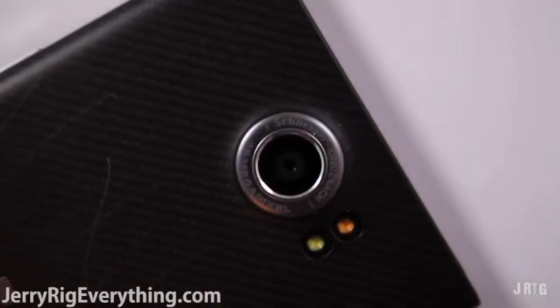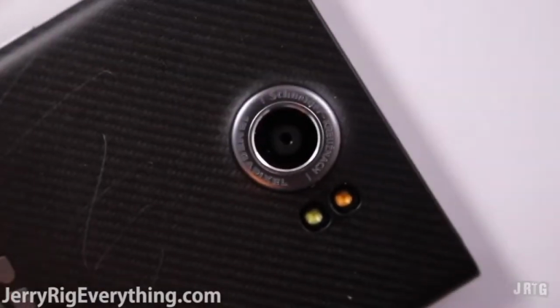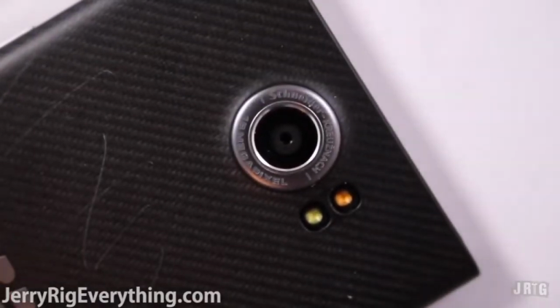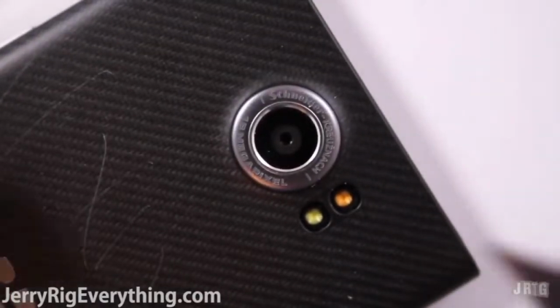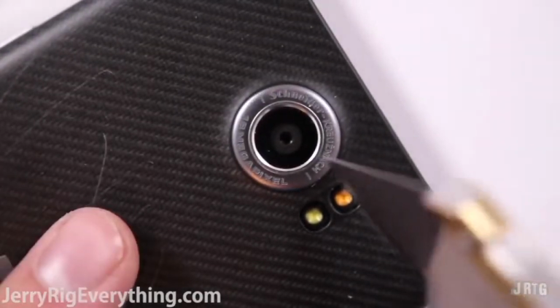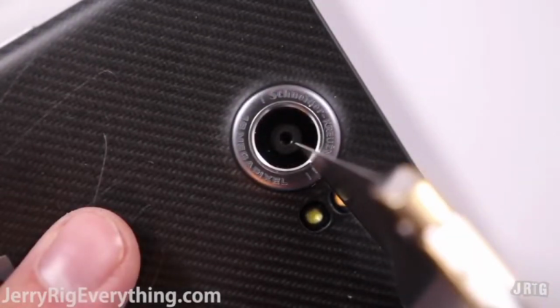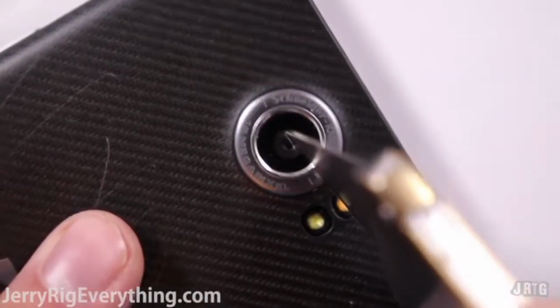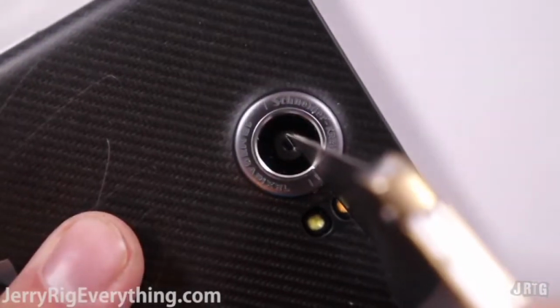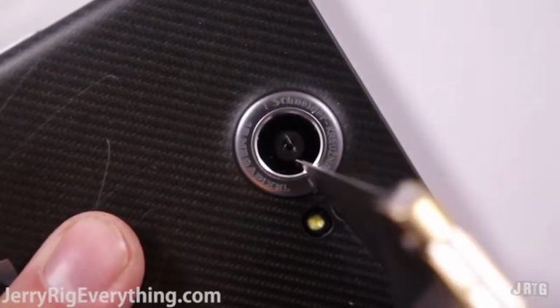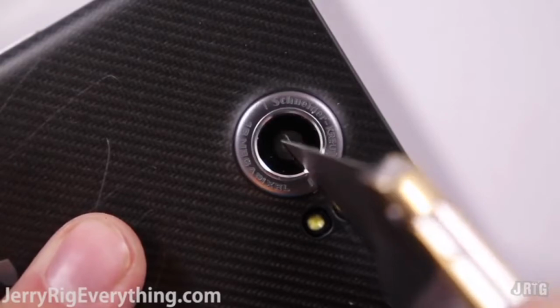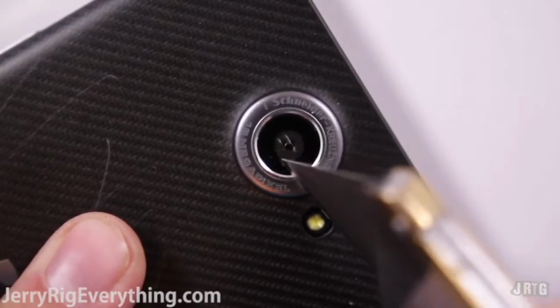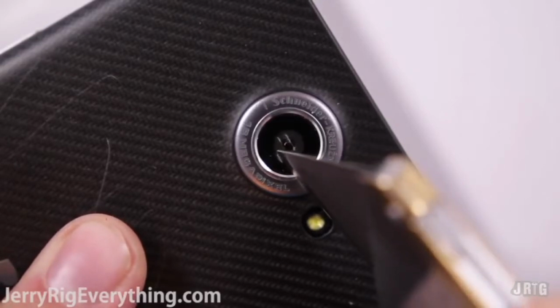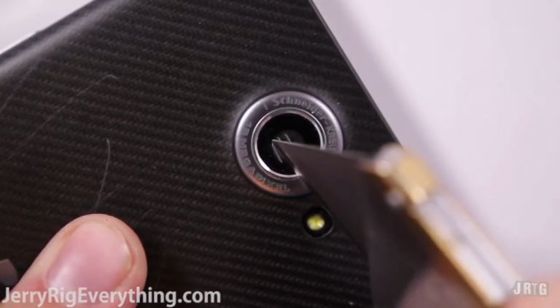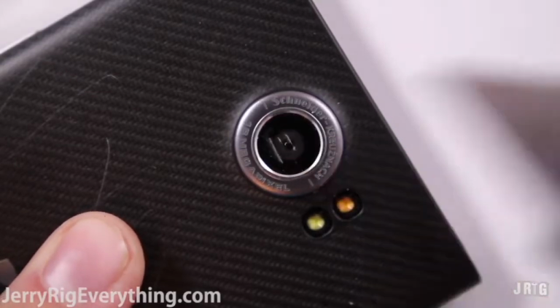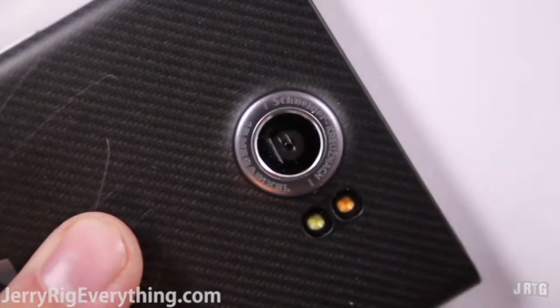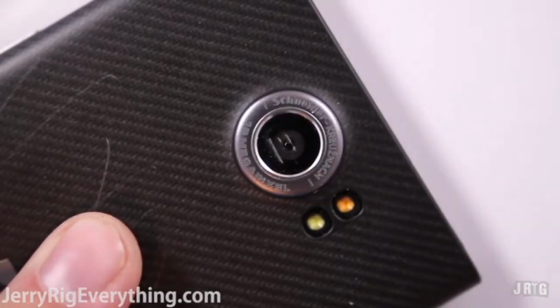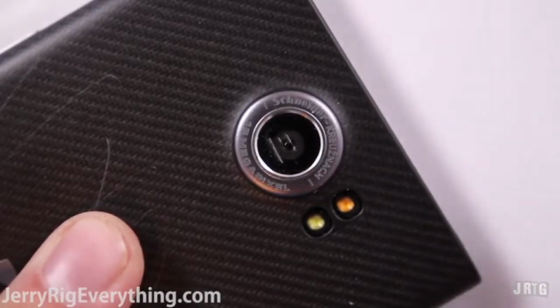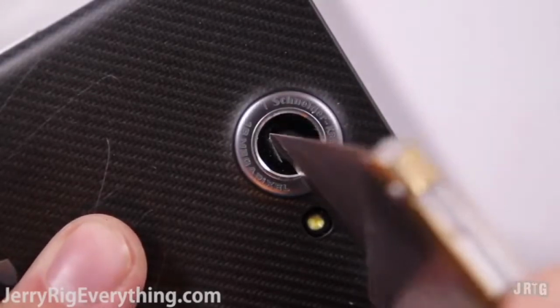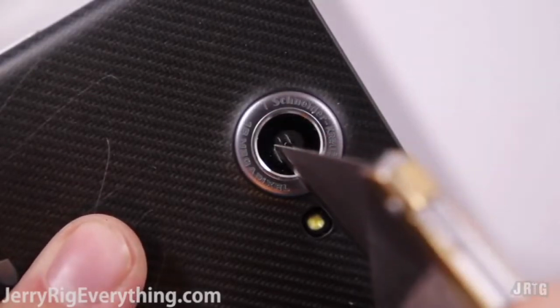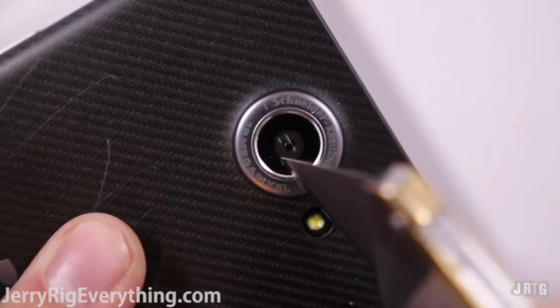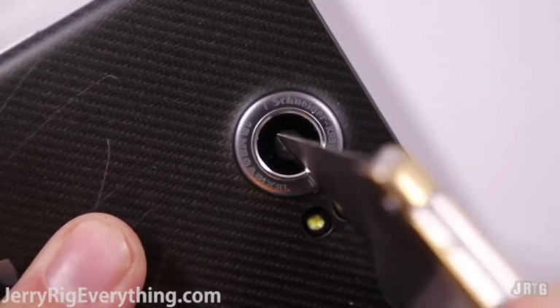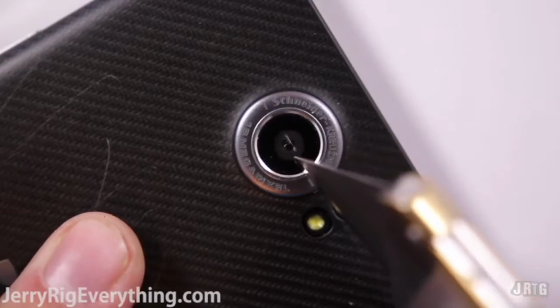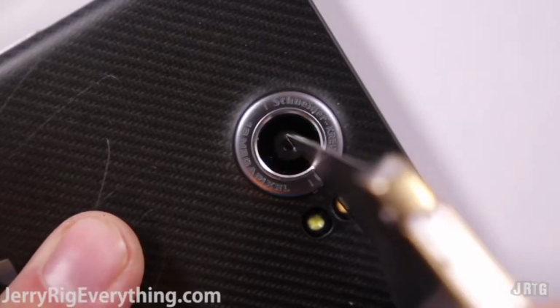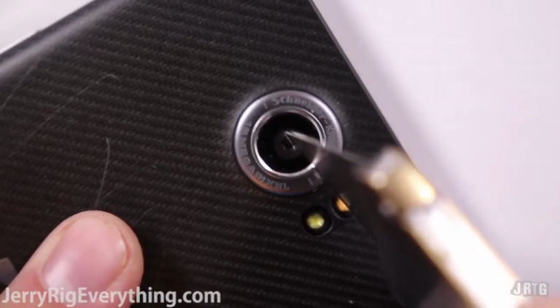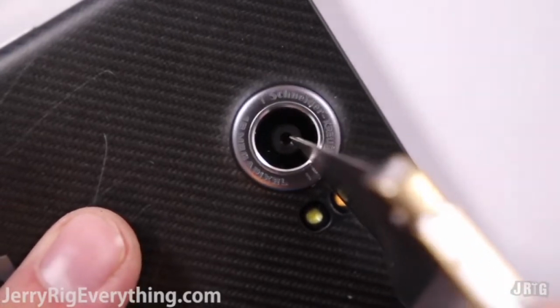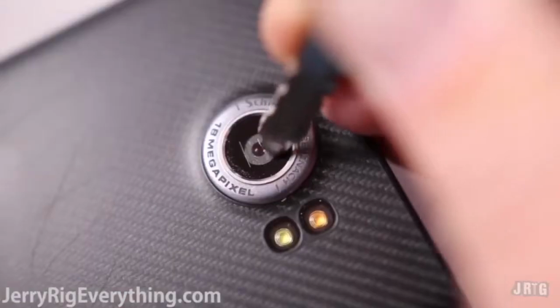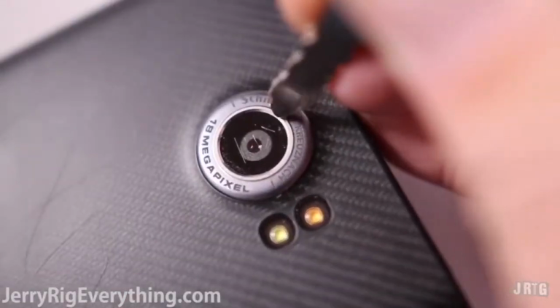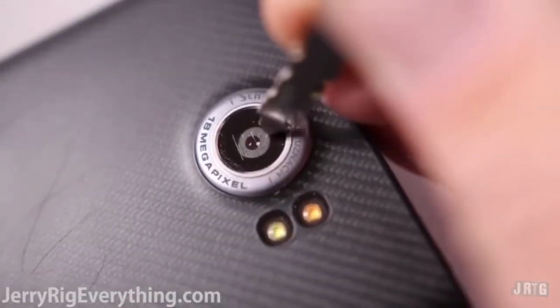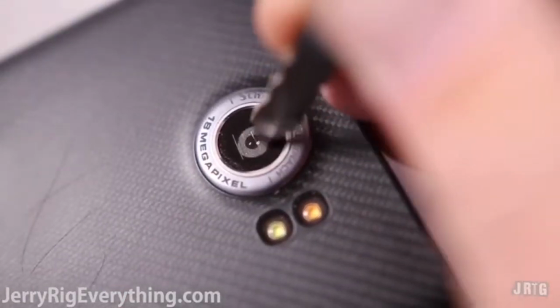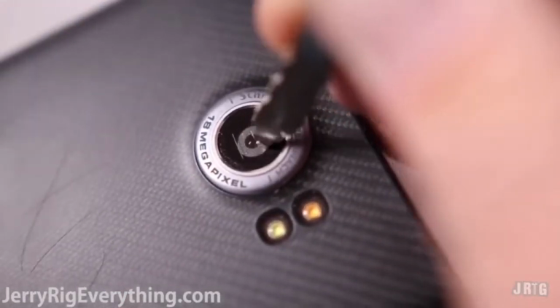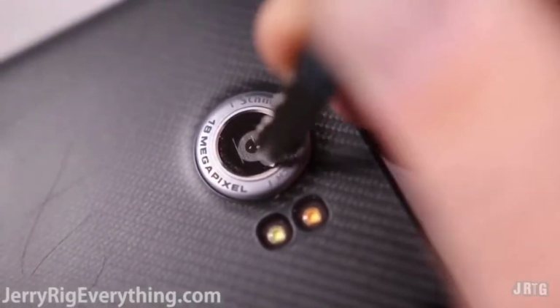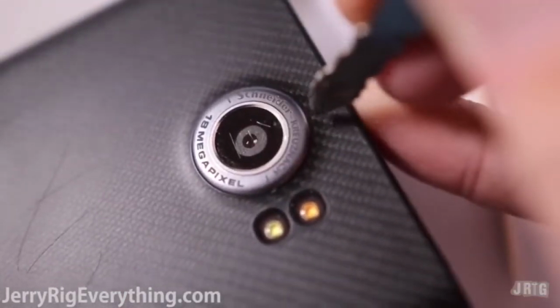Now here's the part of the phone that I'm most disappointed in. I am a camera guy. I love when my smartphone has a solid camera and solid lens. As you can see, this lens is very easily scratched. I wish we could pretend like it didn't happen, but it did.